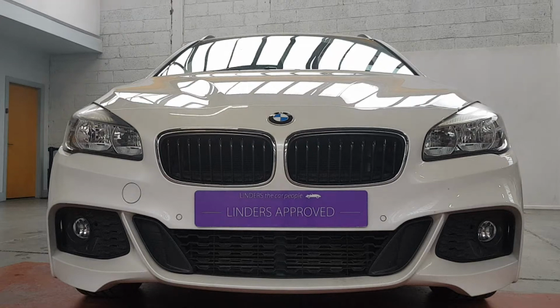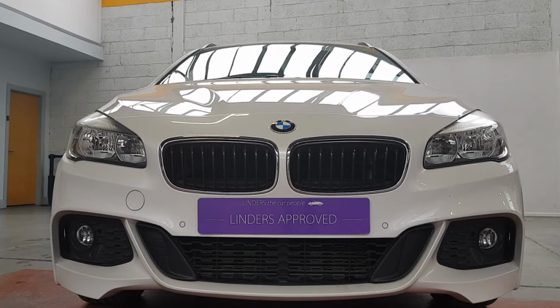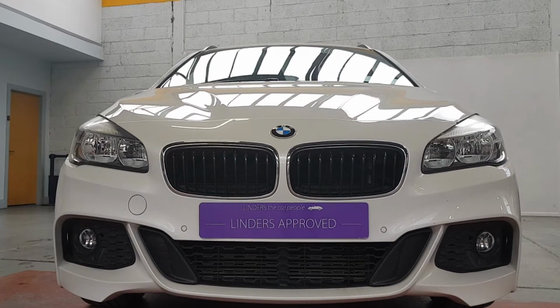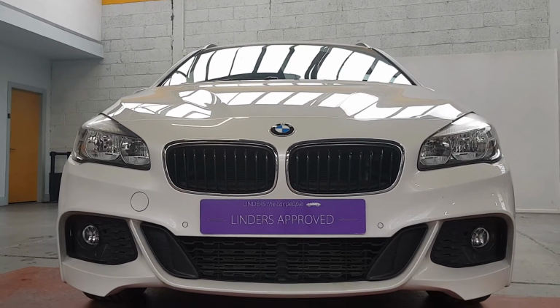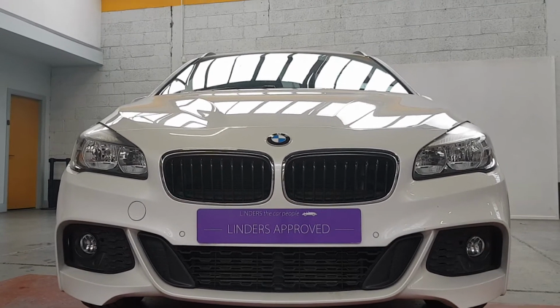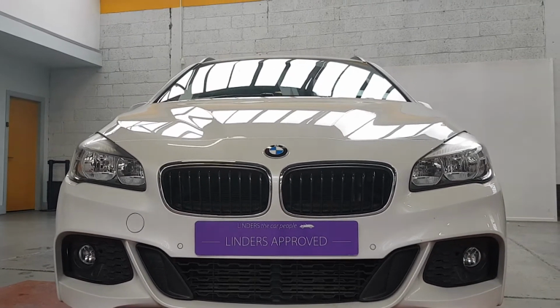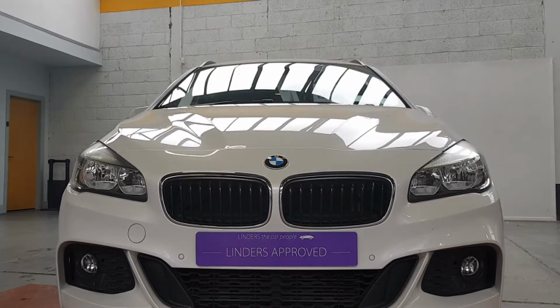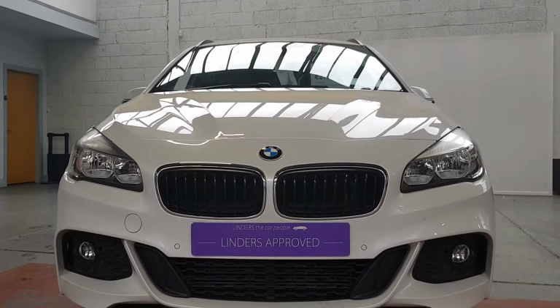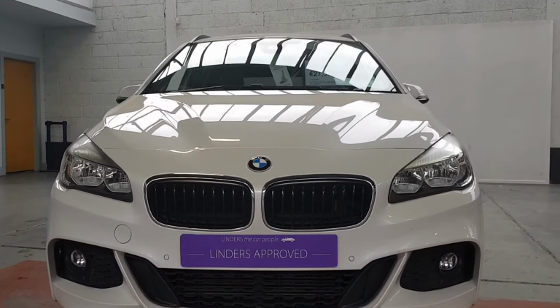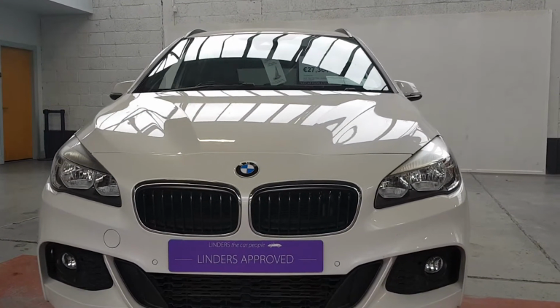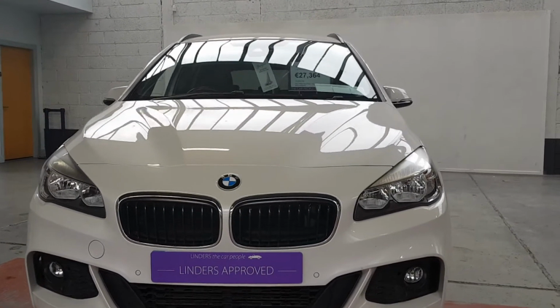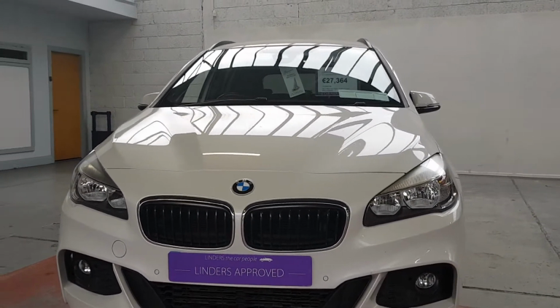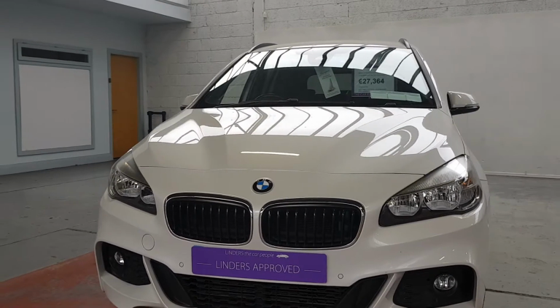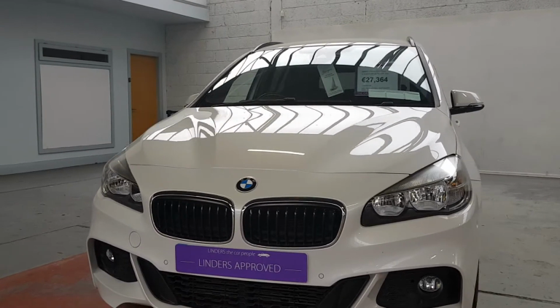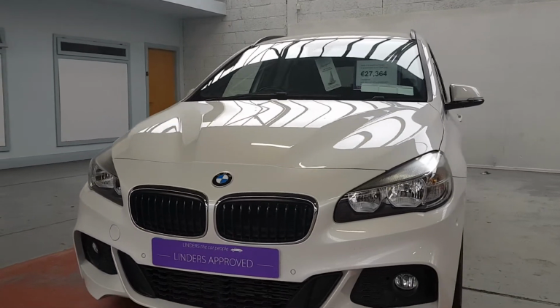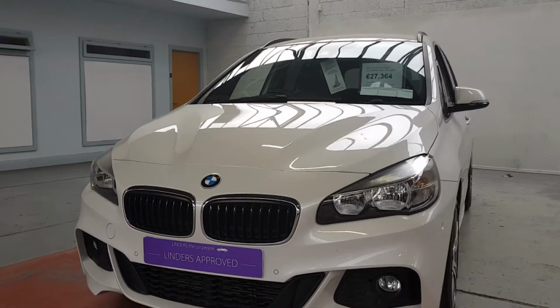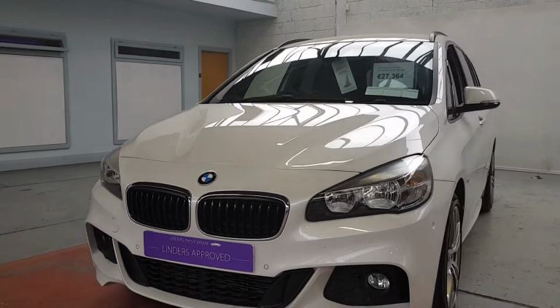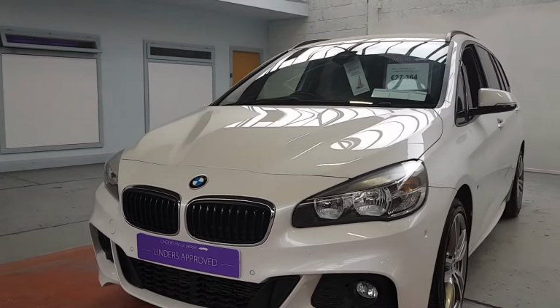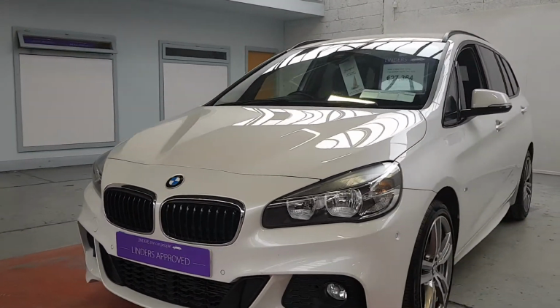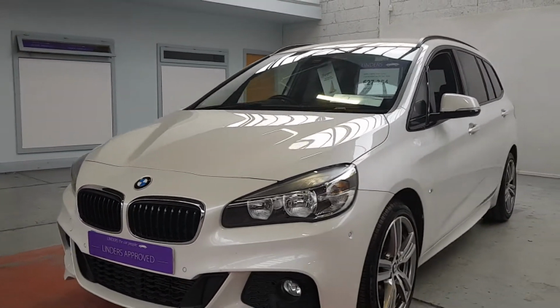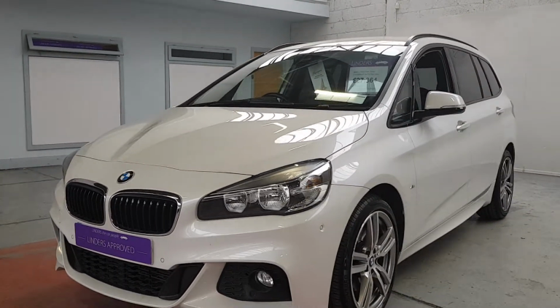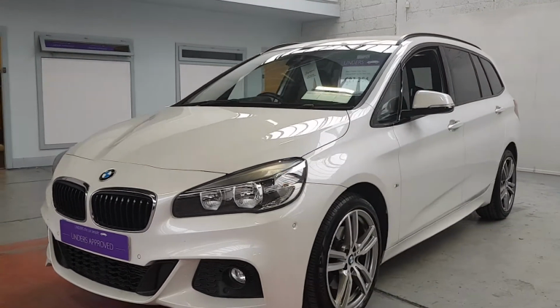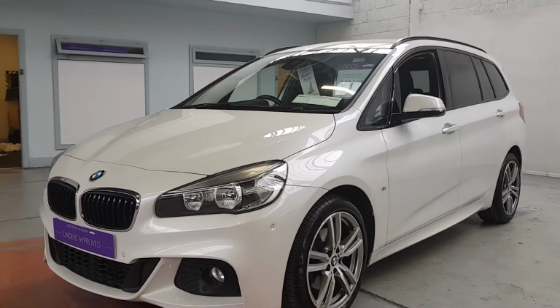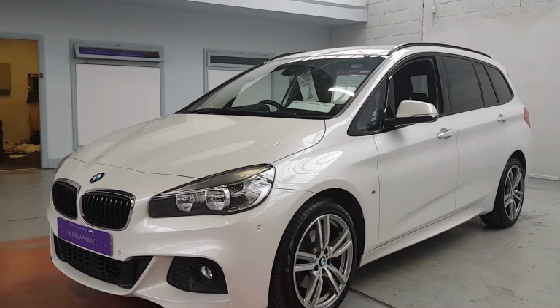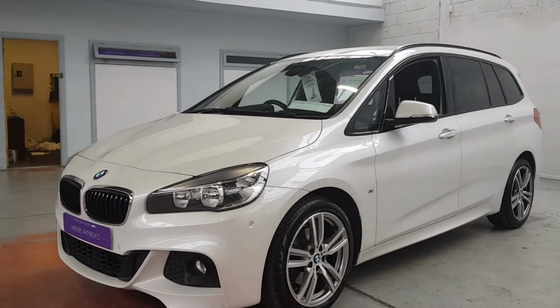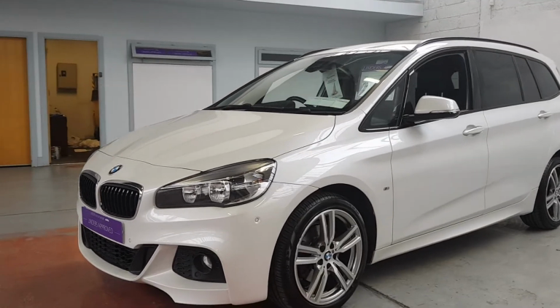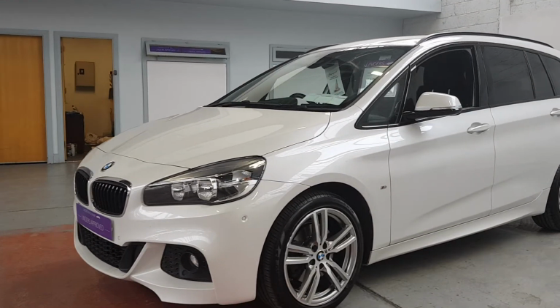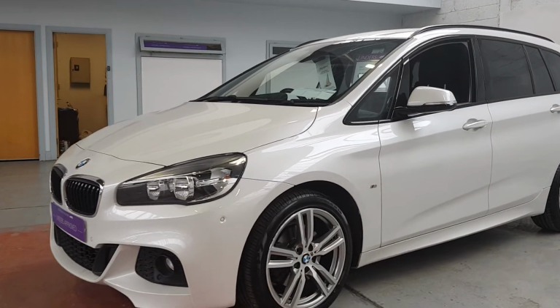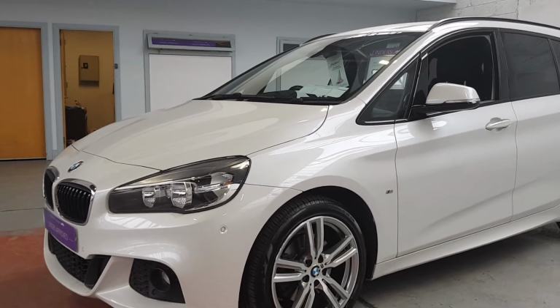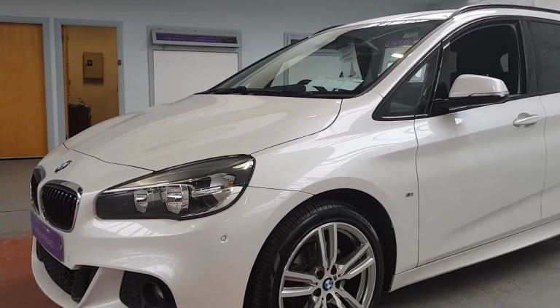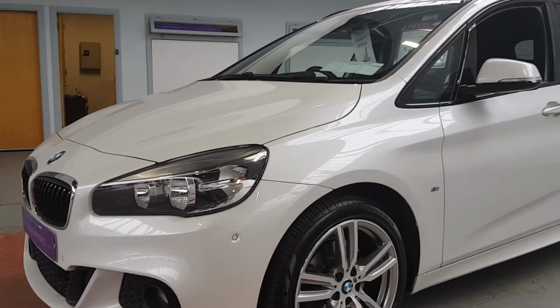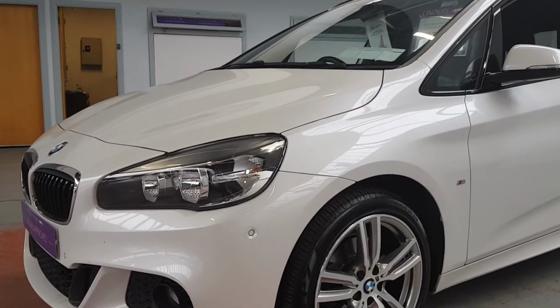Hi folks, Barry here from Linders in Chapelizod with a video on this absolutely stunning BMW 2 Series. This is an M Sport model and it is petrol automatic, so it's got a fantastic turbocharged petrol engine.